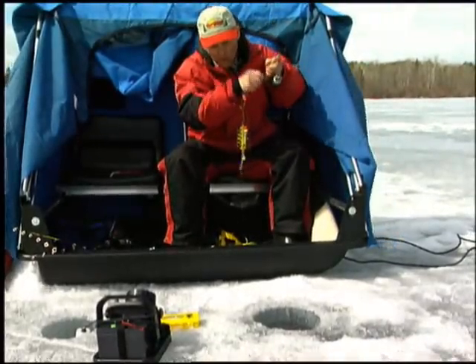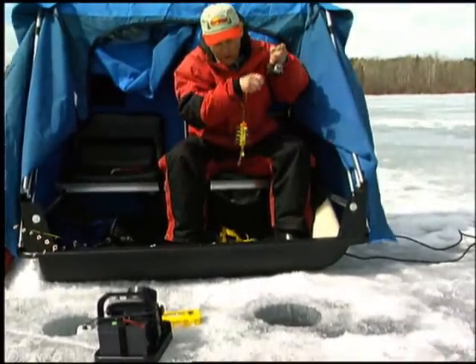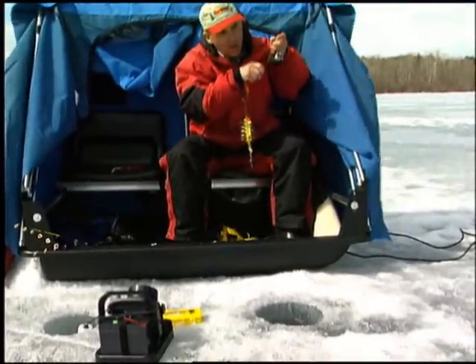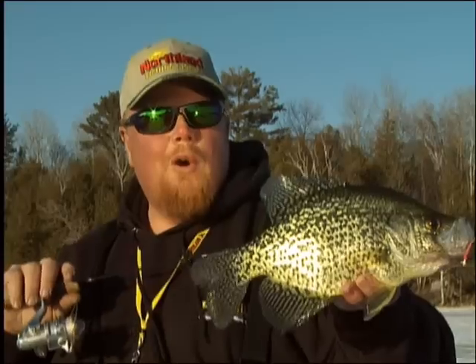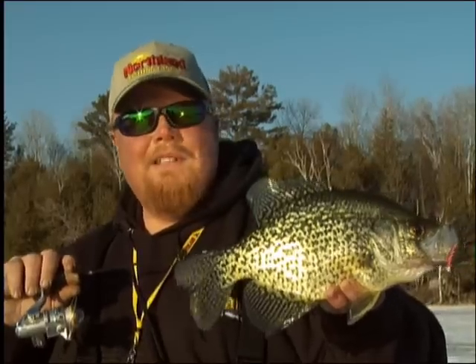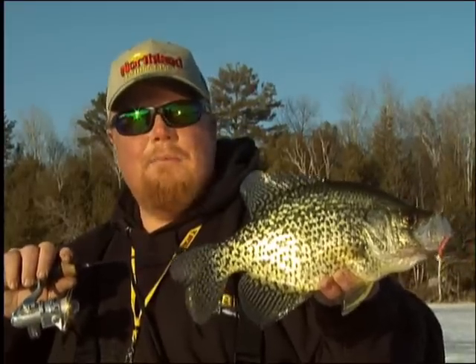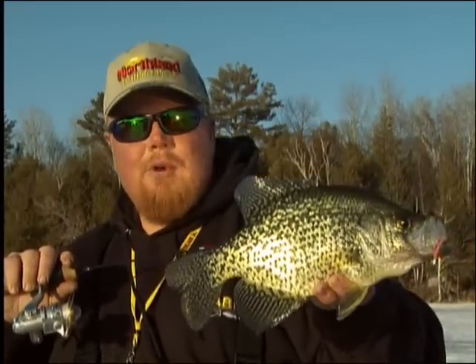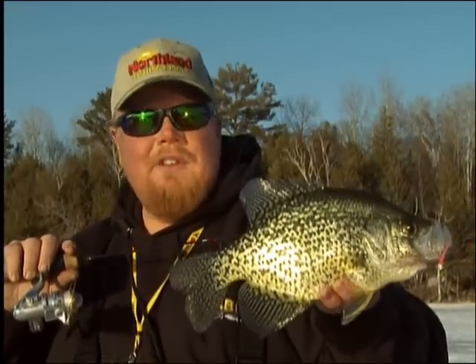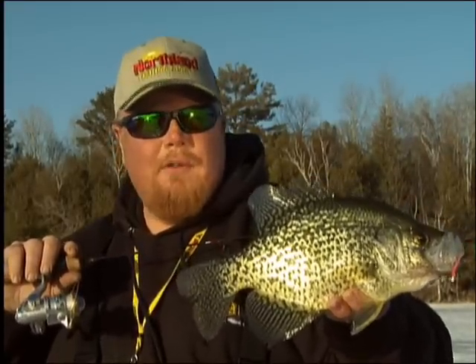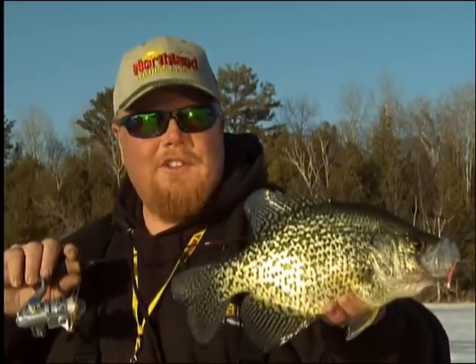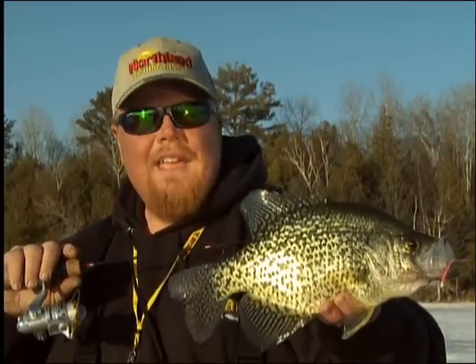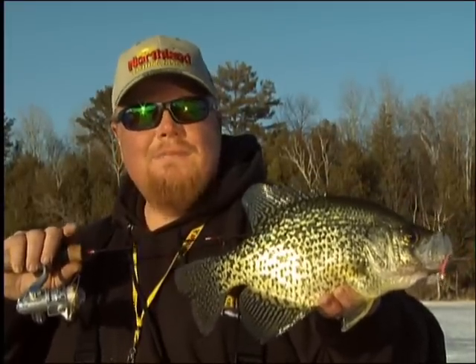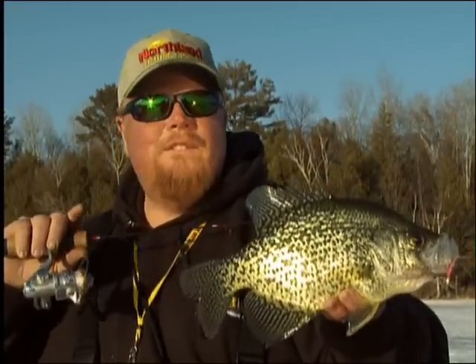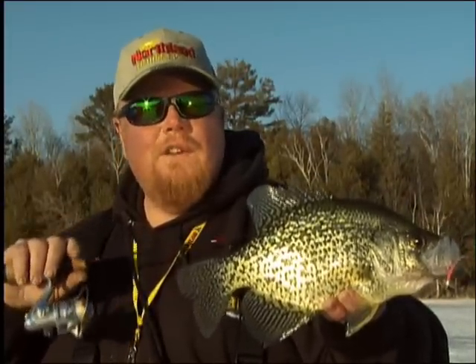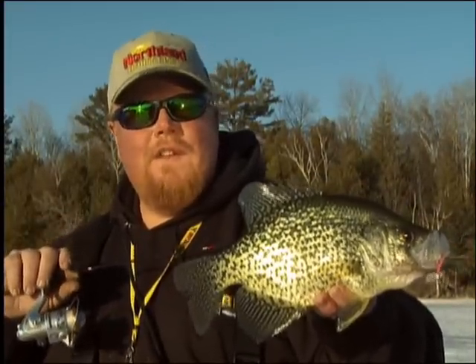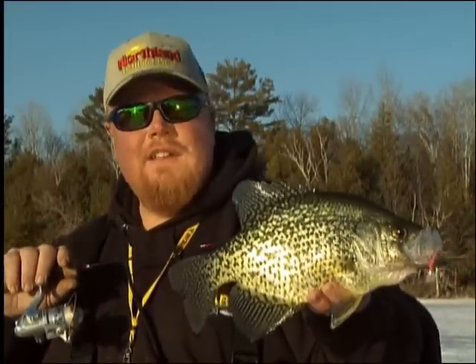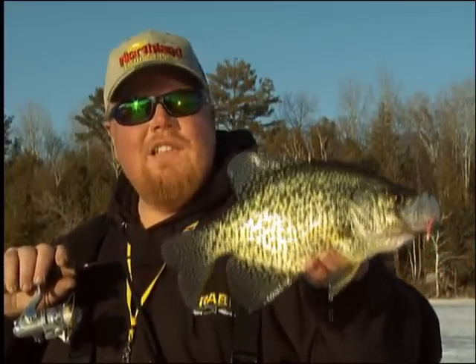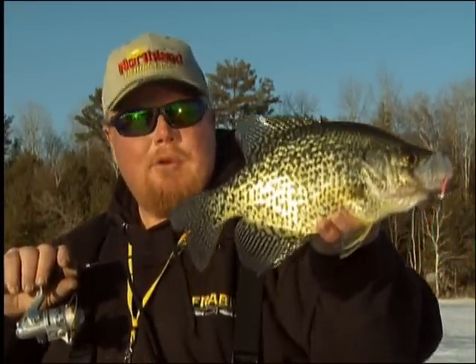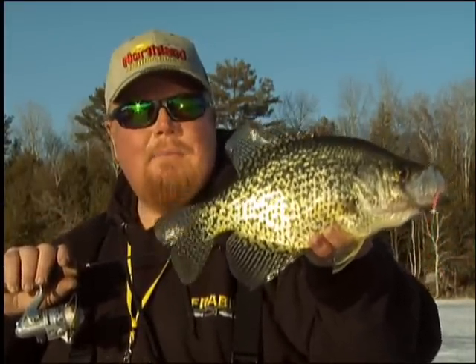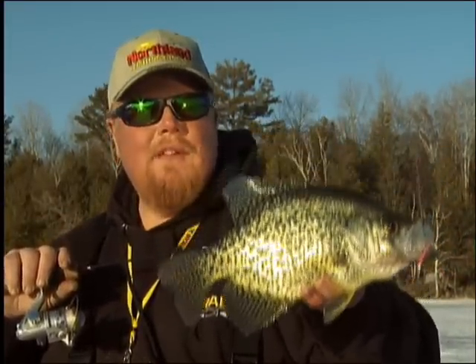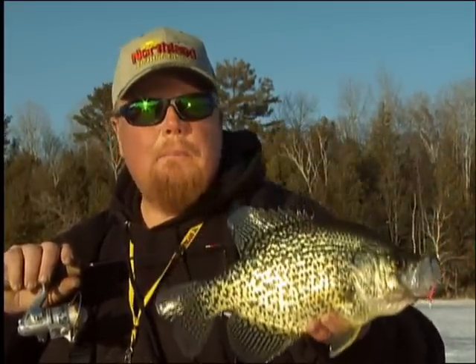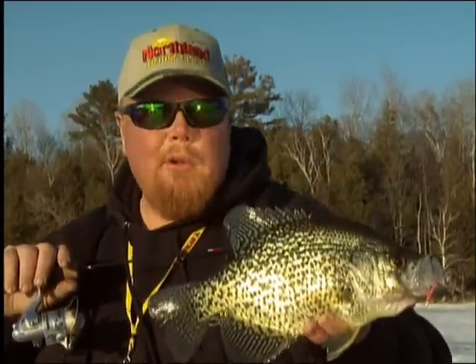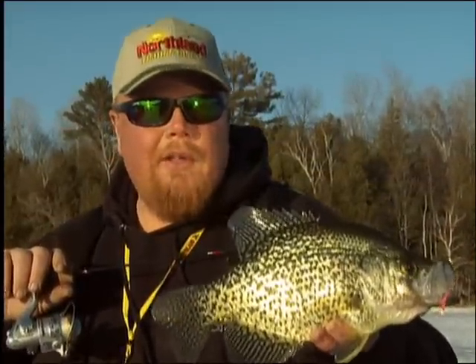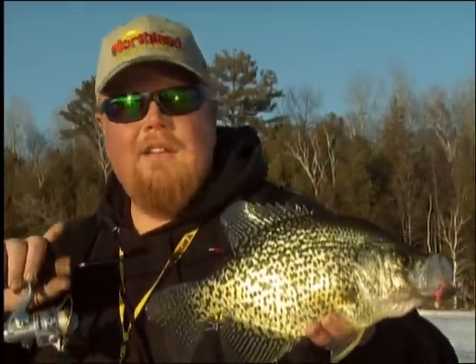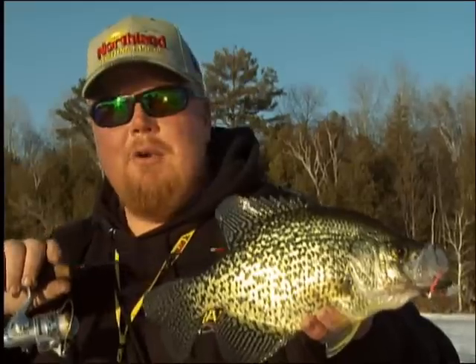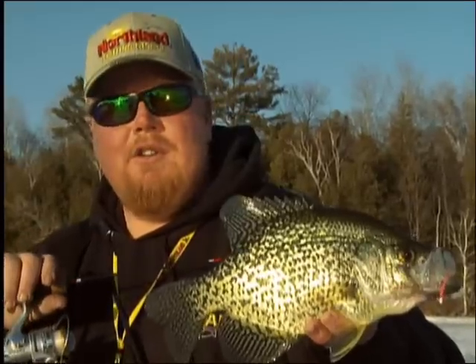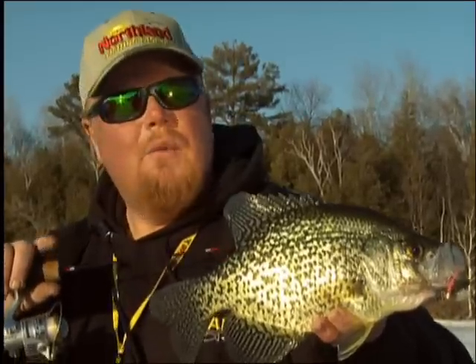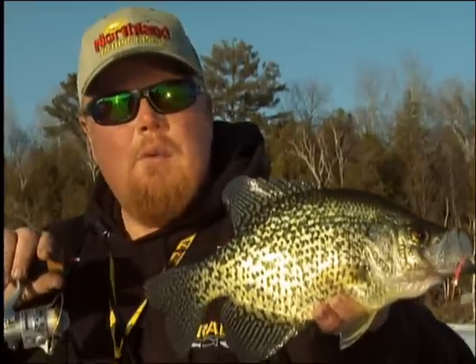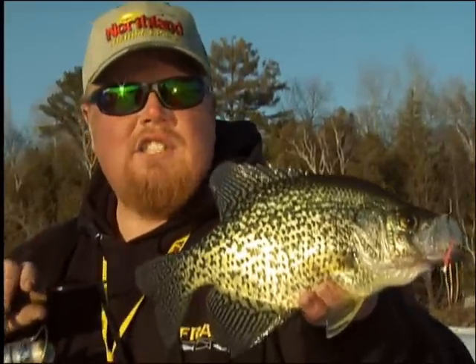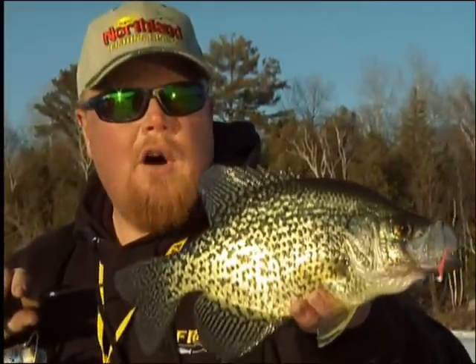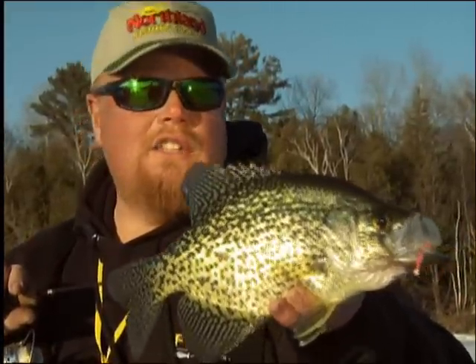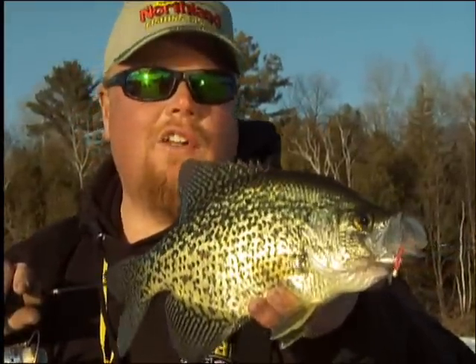The Bro Bloodworm imitates a bloodworm to near perfection and is my favorite to finesse slab crappies, bull bluegills, and jumbo perch when they want it small and subtle.